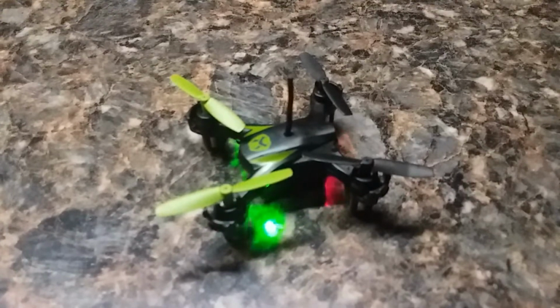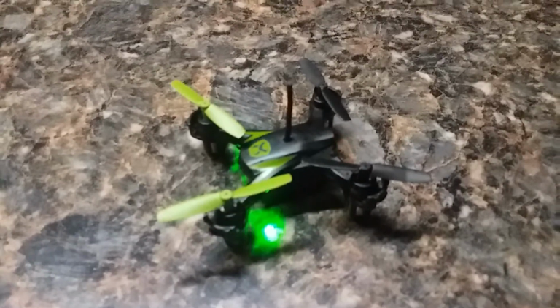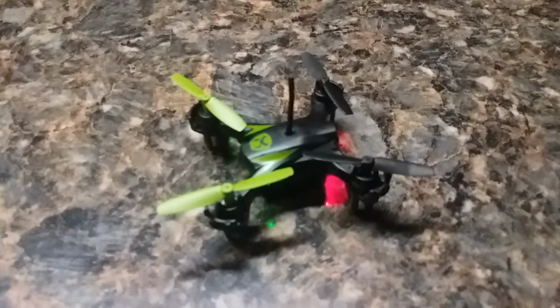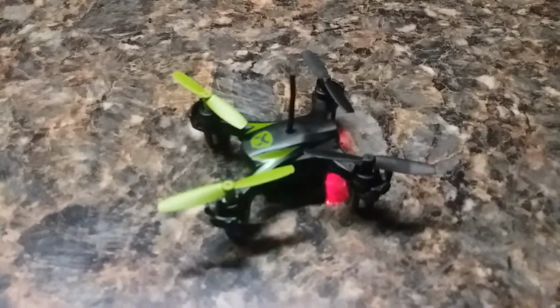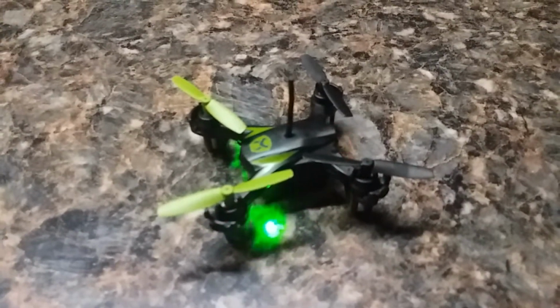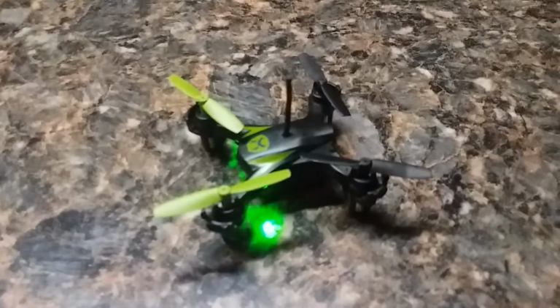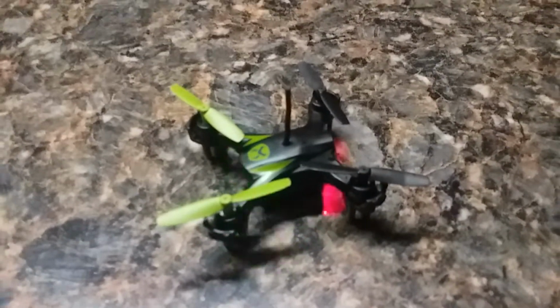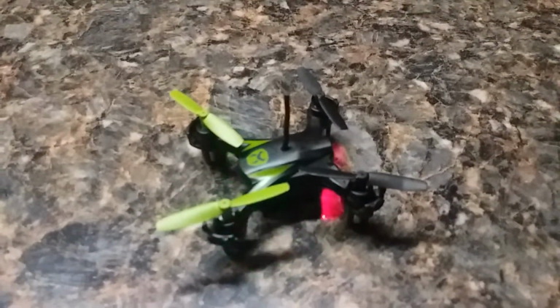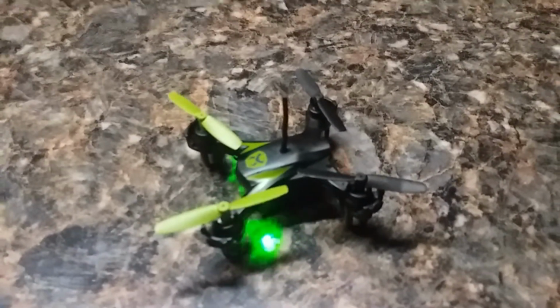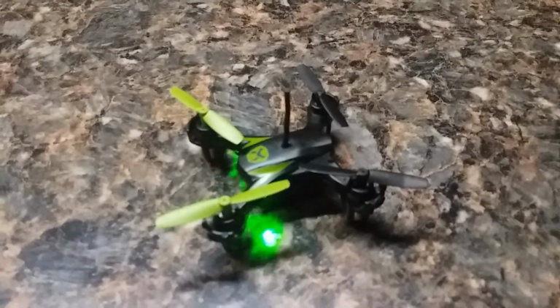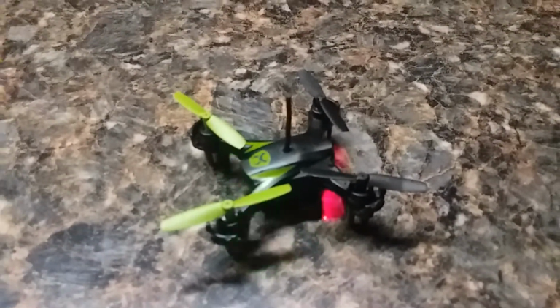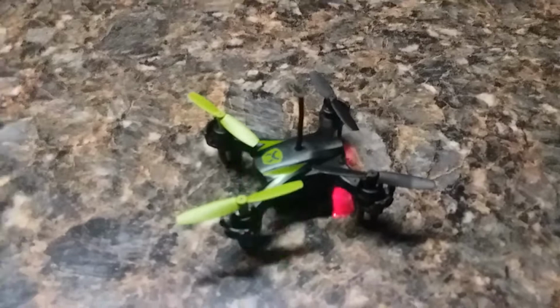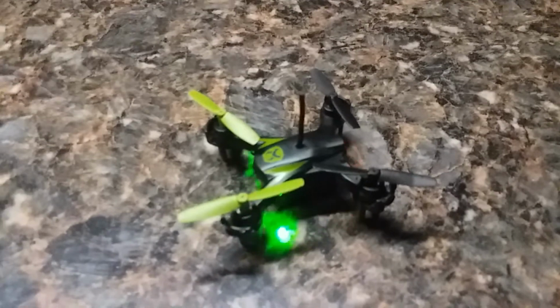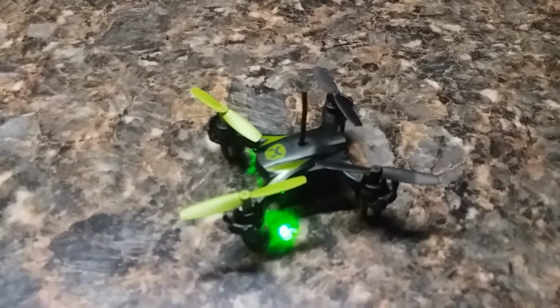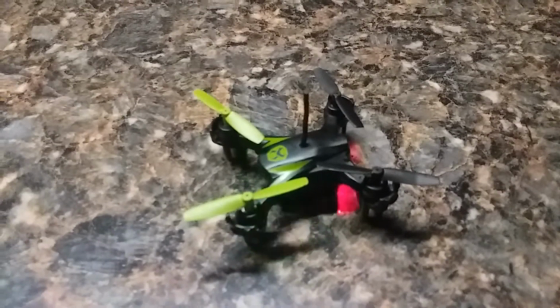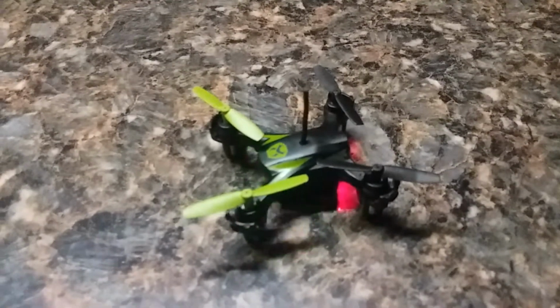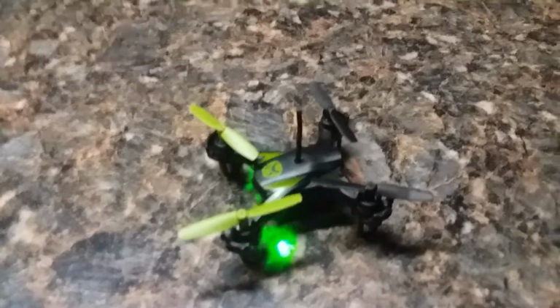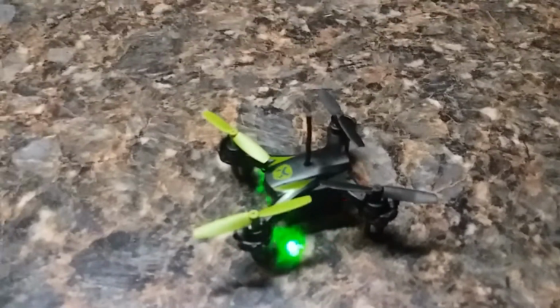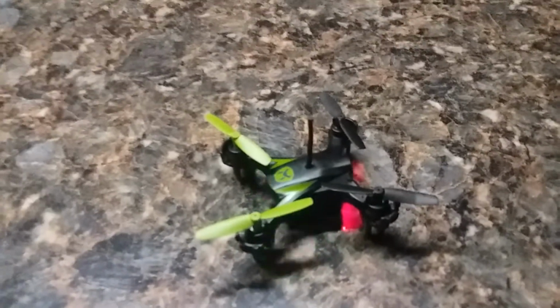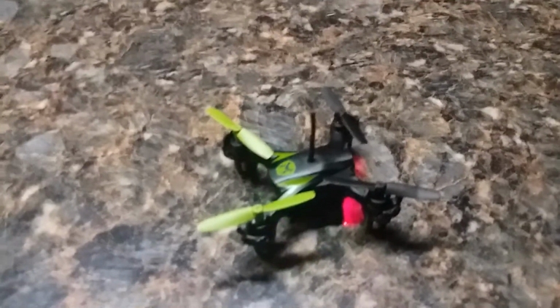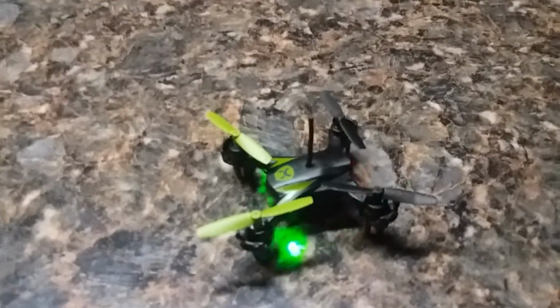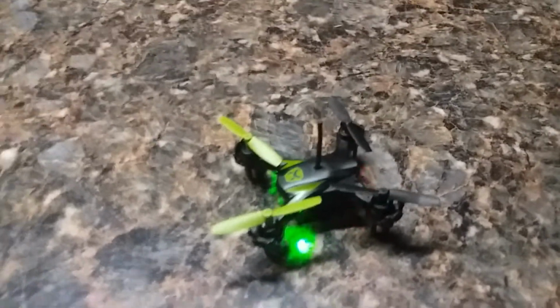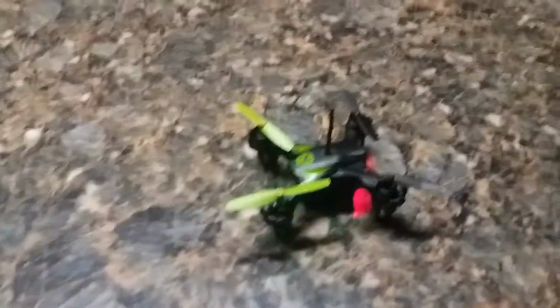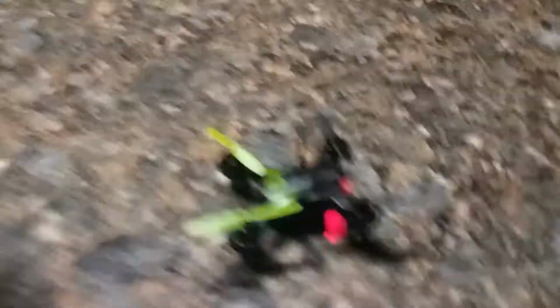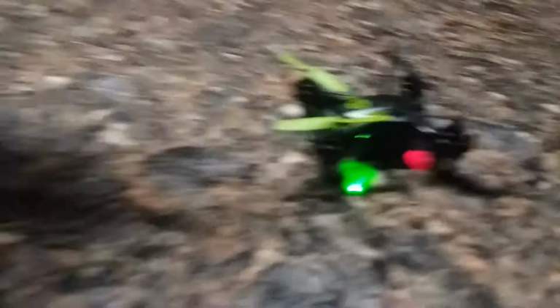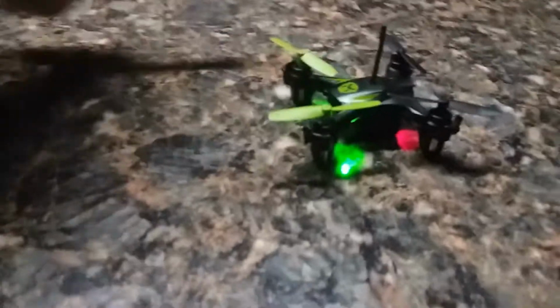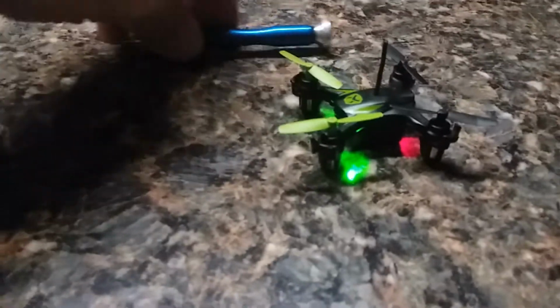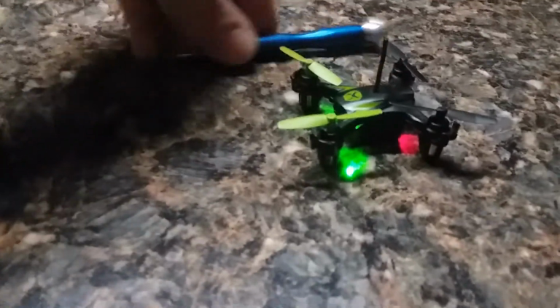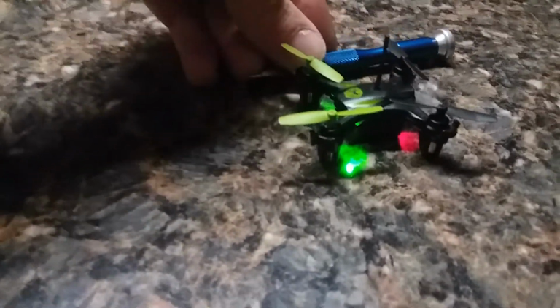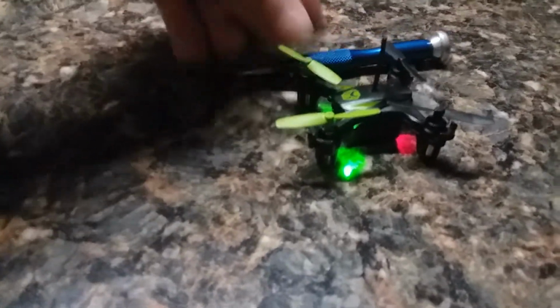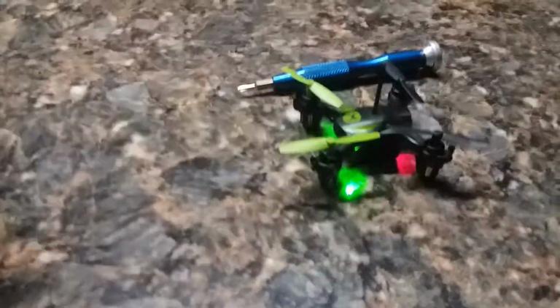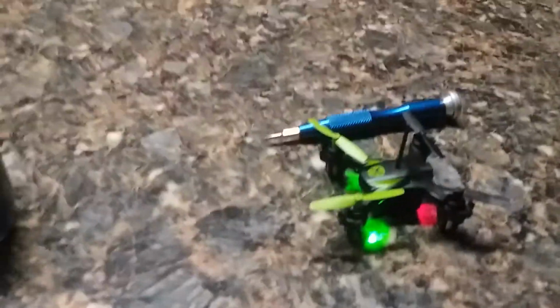I'm thinking I get maybe four times the range, maybe more, because it goes so high that I can't even see it. It goes higher than I want it to.